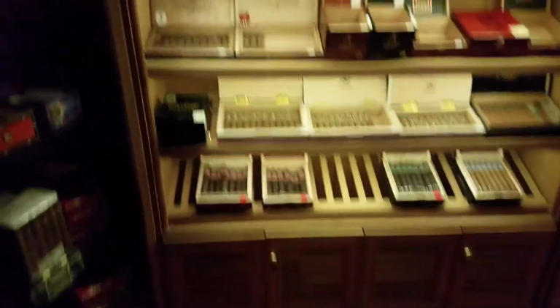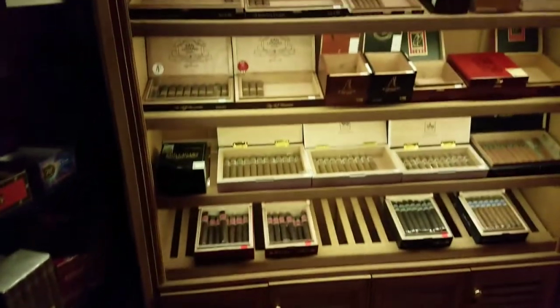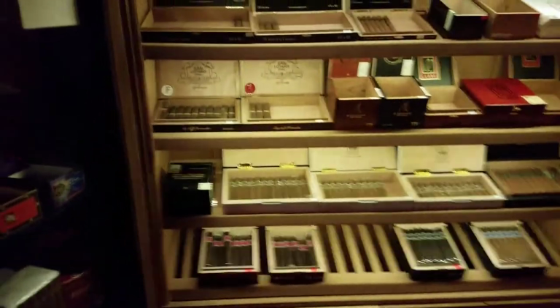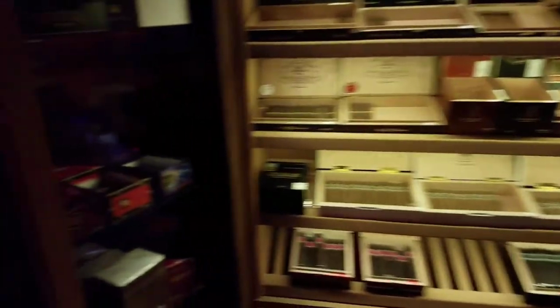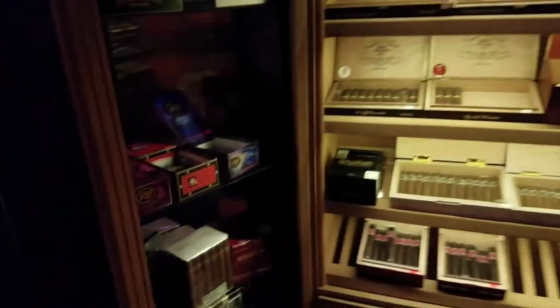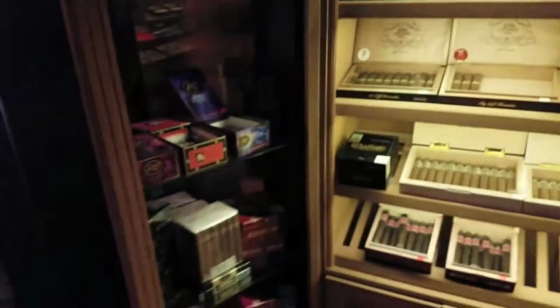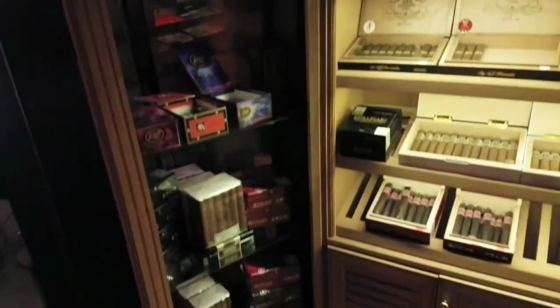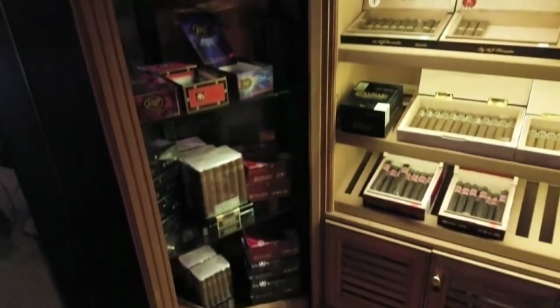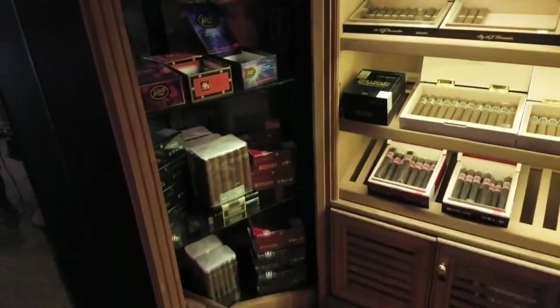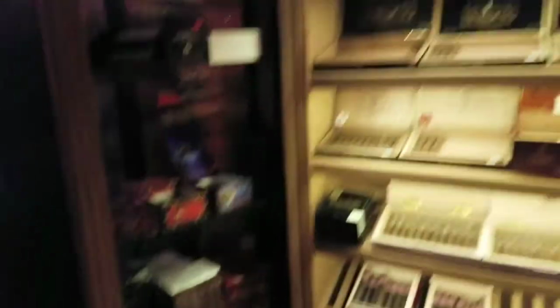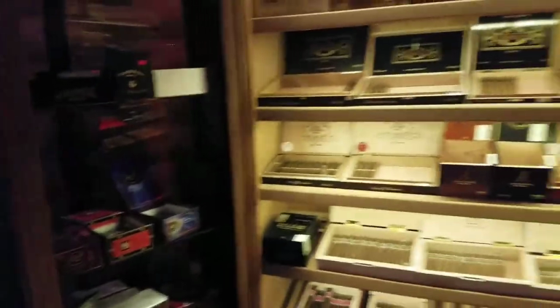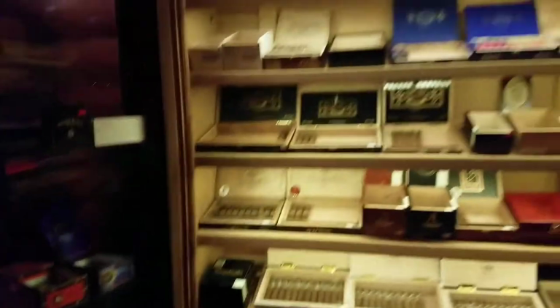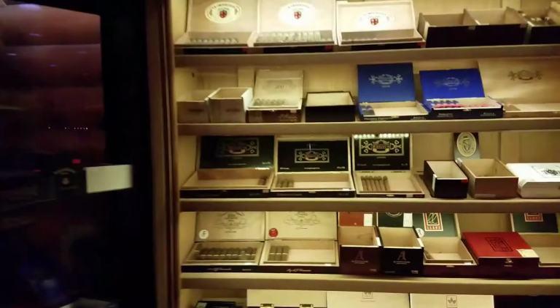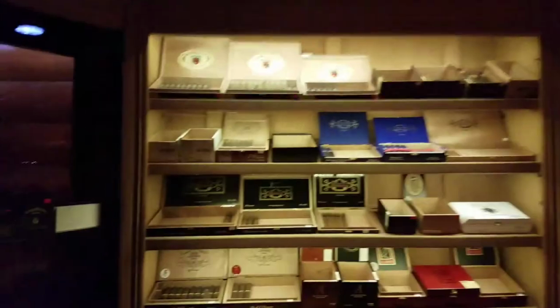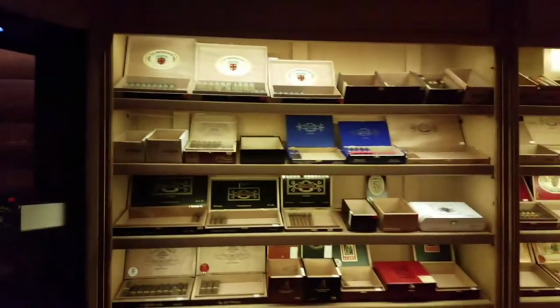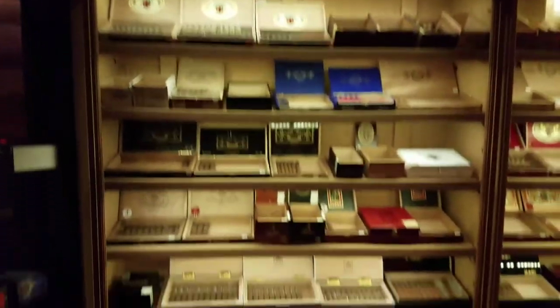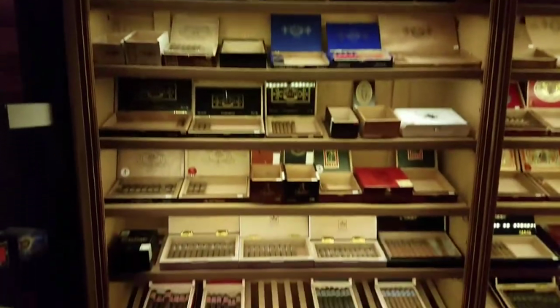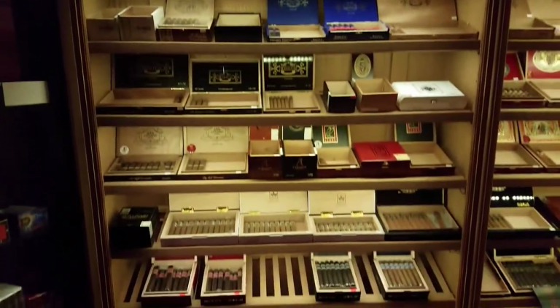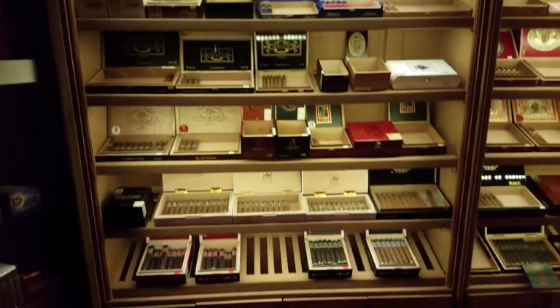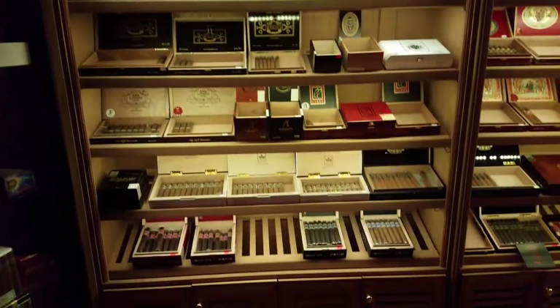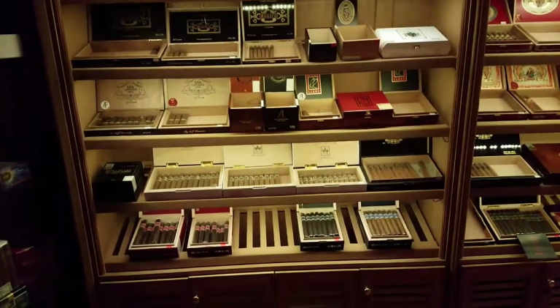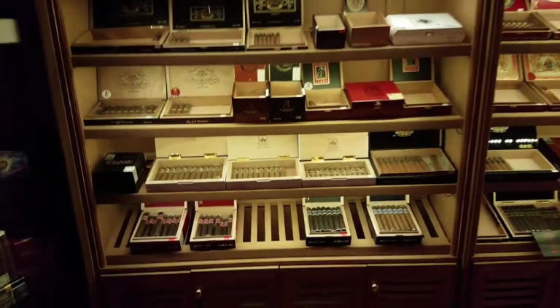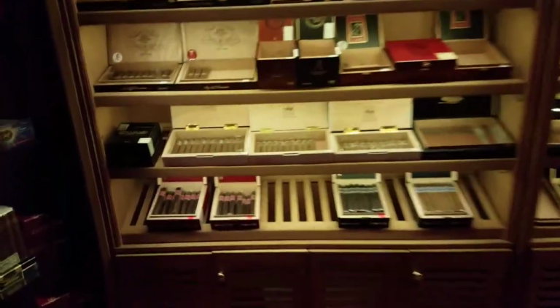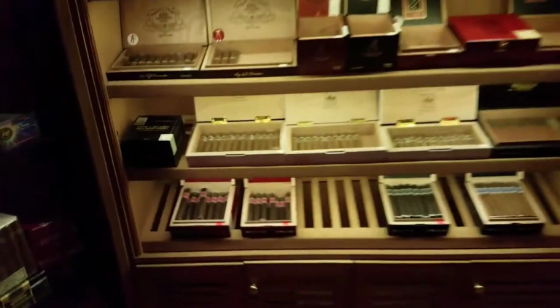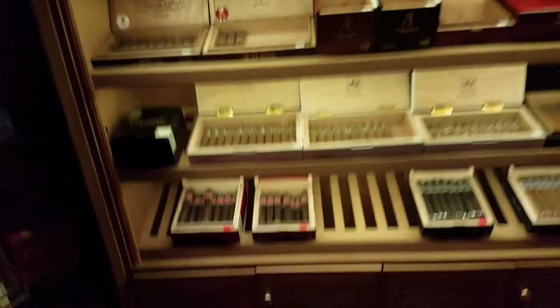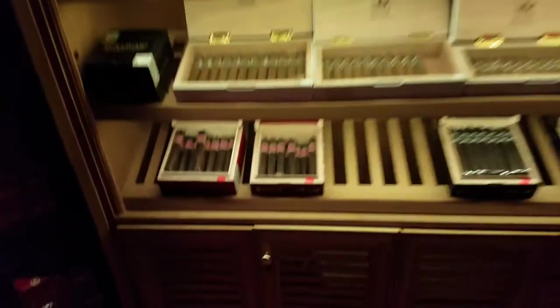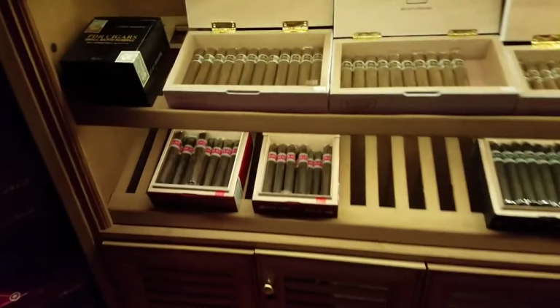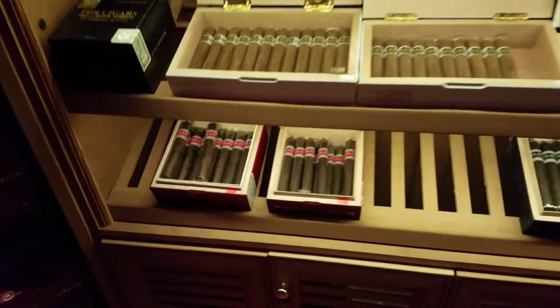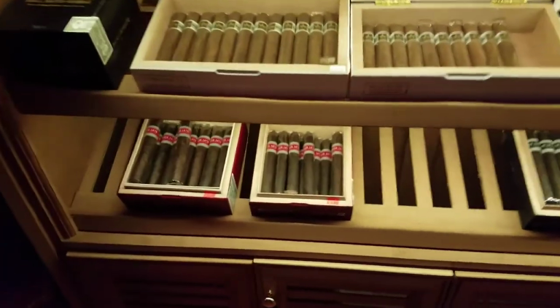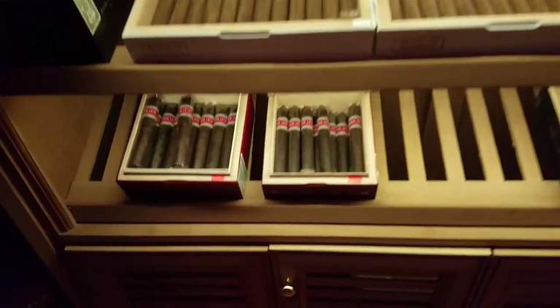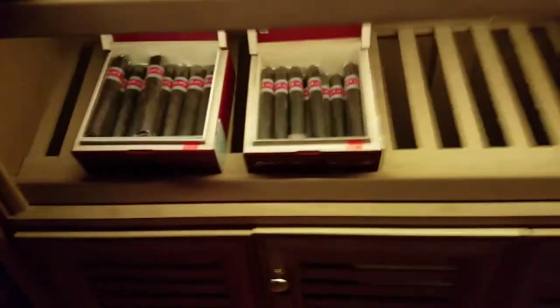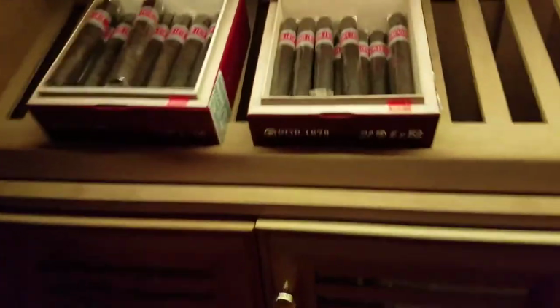He's actually sold out of quite a bit of stuff, but it's a nice humidor with a nice selection. He's got some PDRs down here on this shelf.